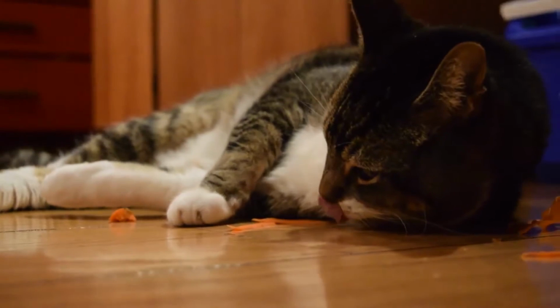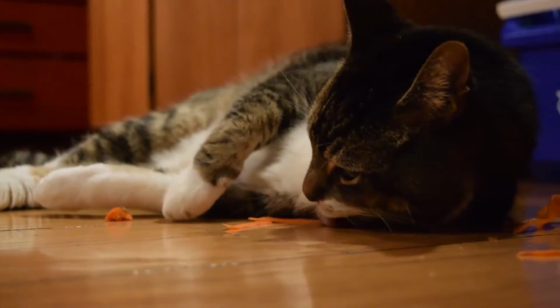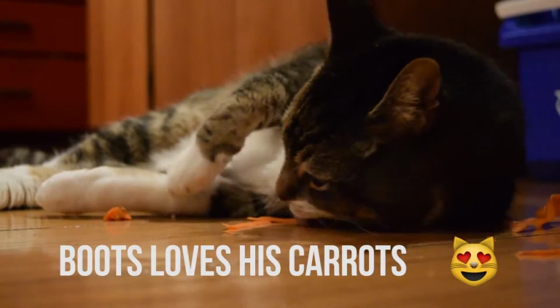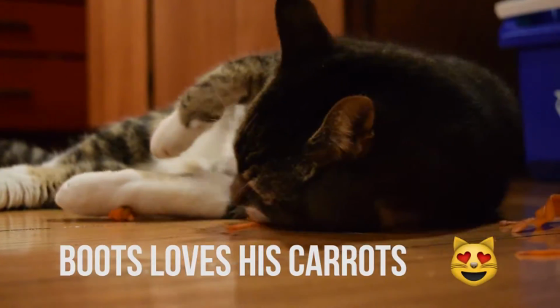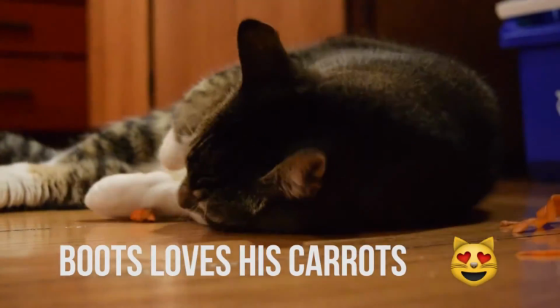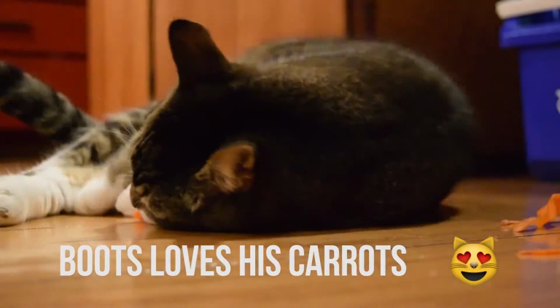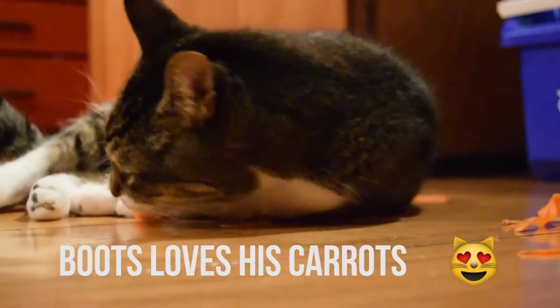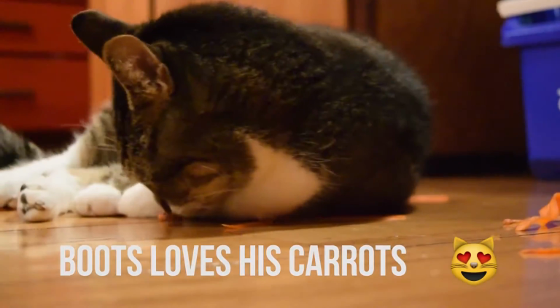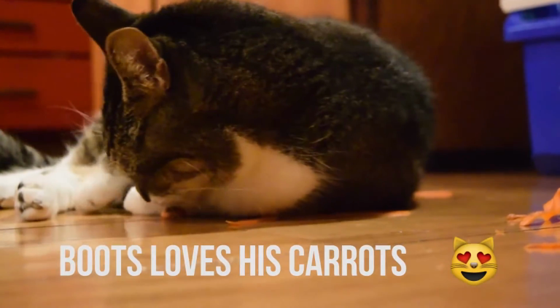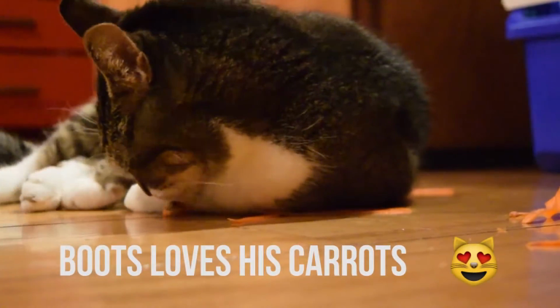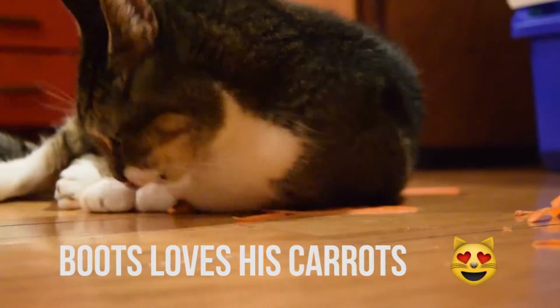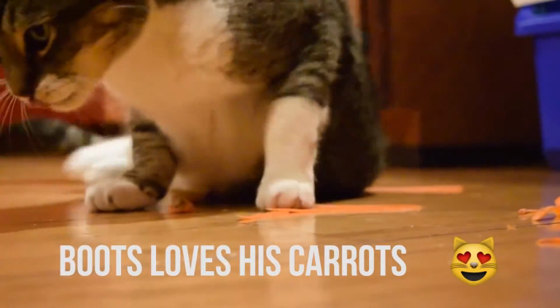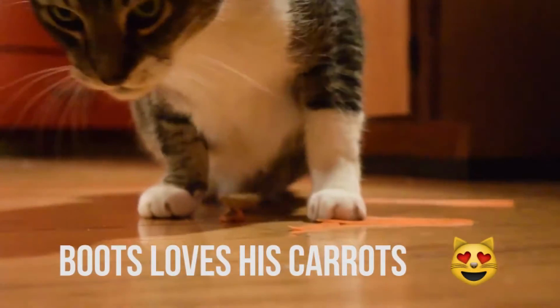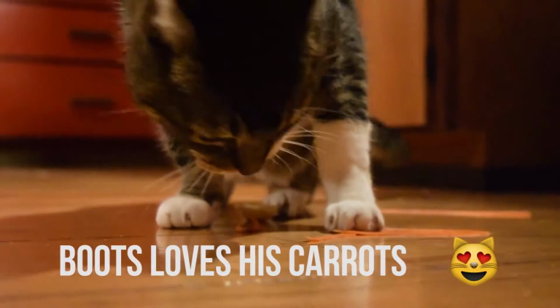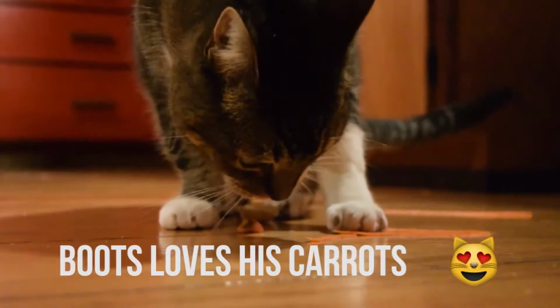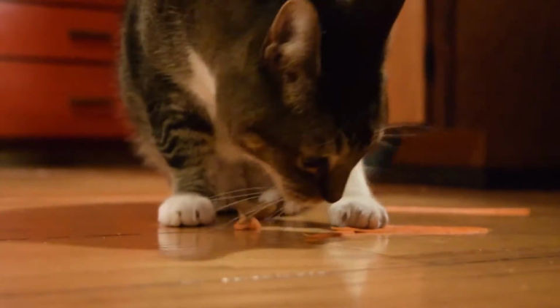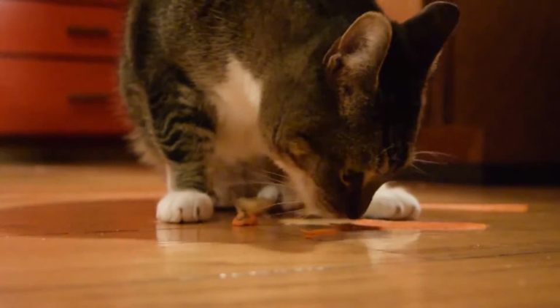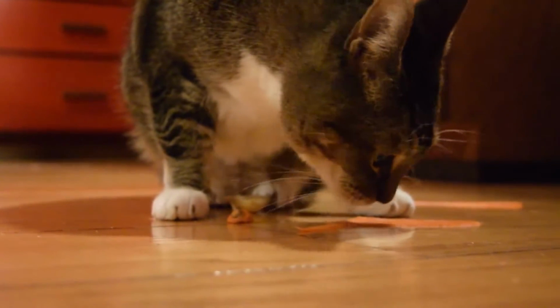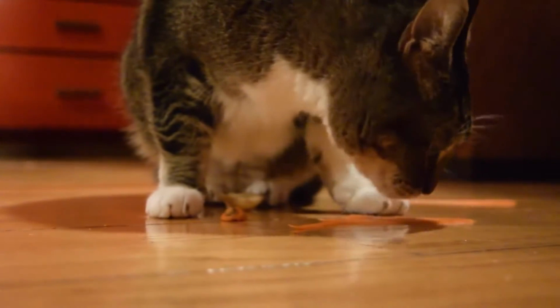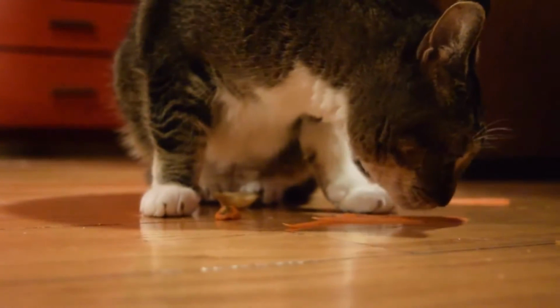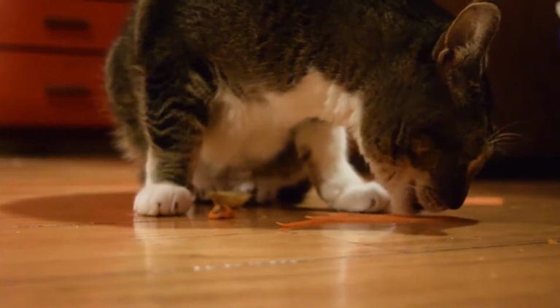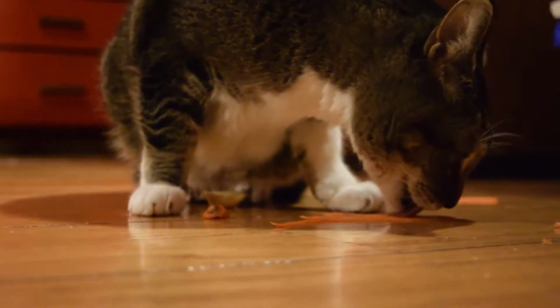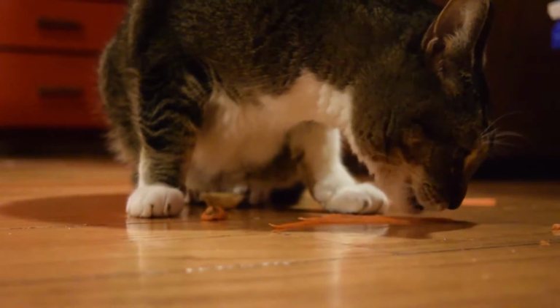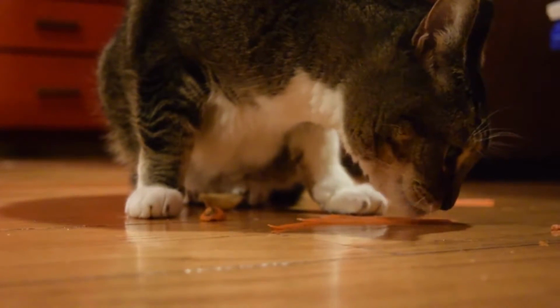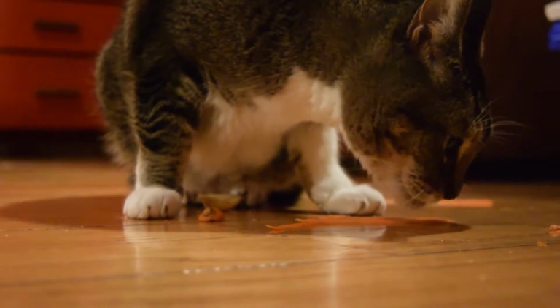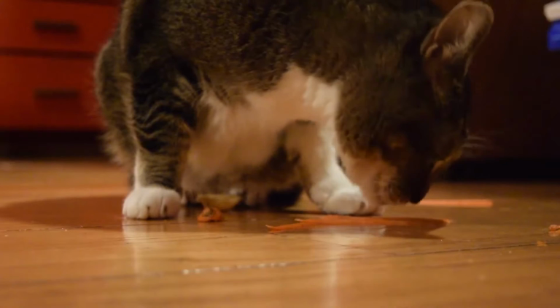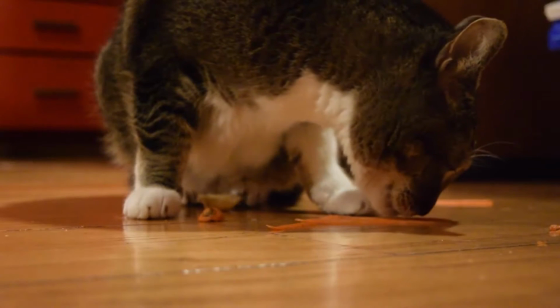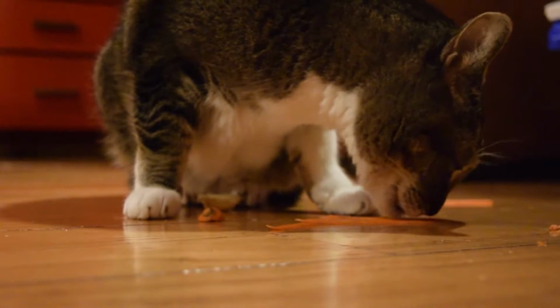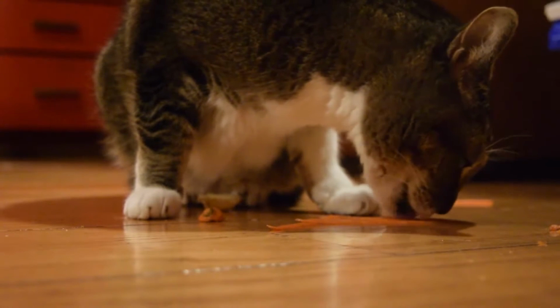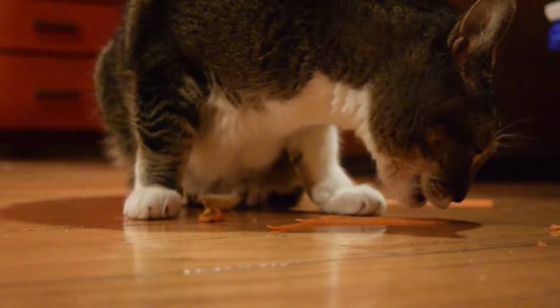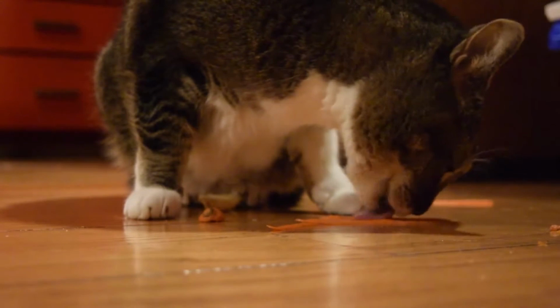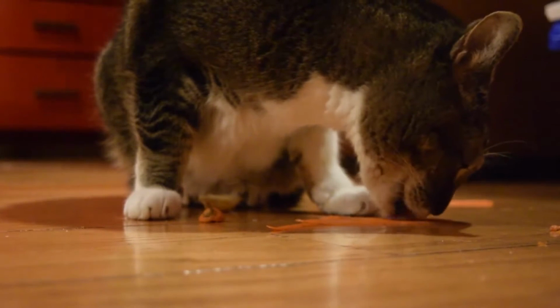Hey friends, this is Liz with Kitten in the Kitchen. Here's a super simple, quick, and delicious recipe for vegan cream cheese frosting. It only requires eight ingredients and about 20 minutes to make. Let me know what you think in the comments below.